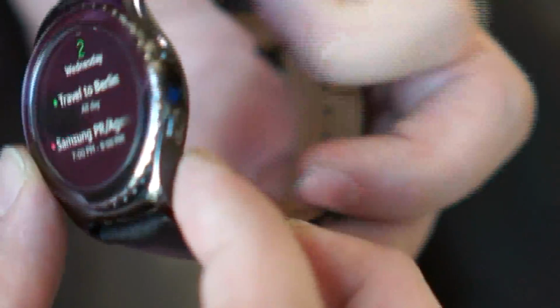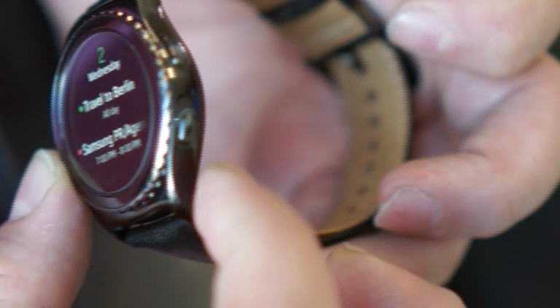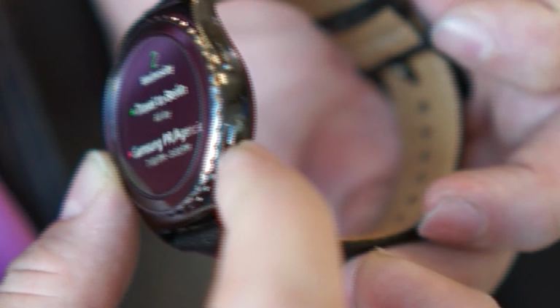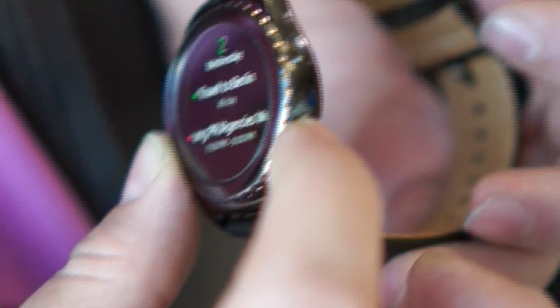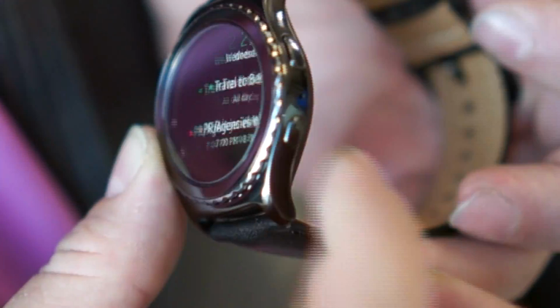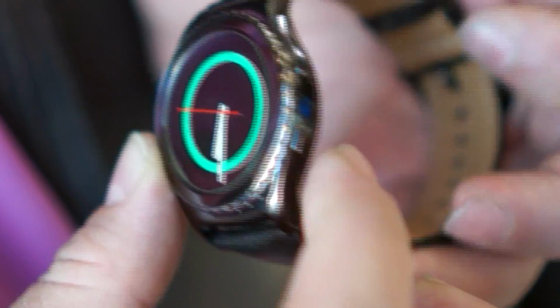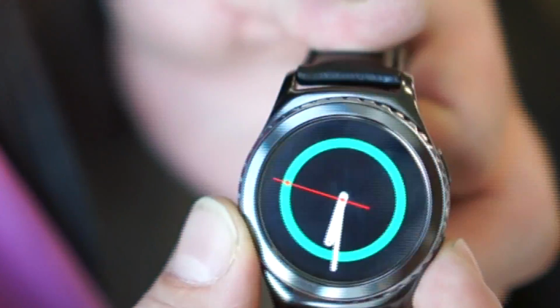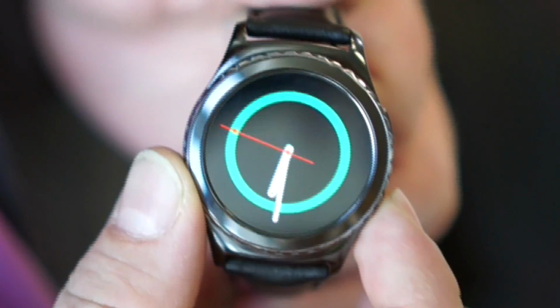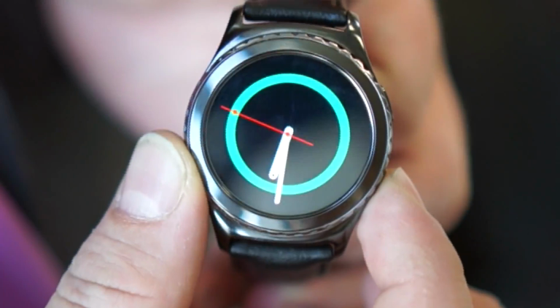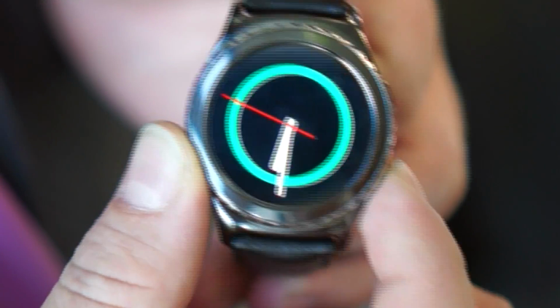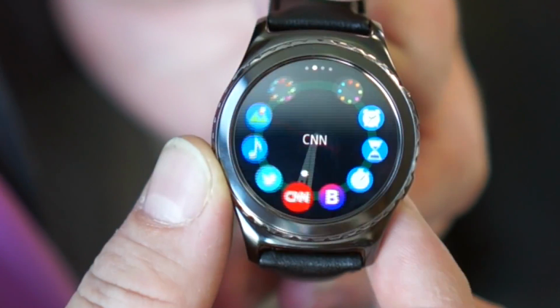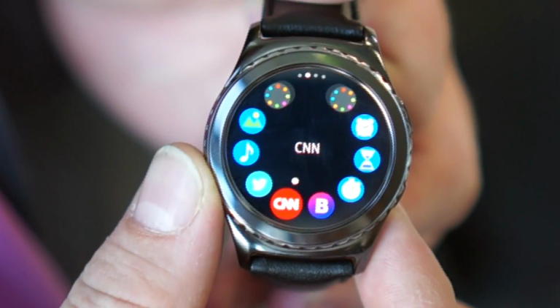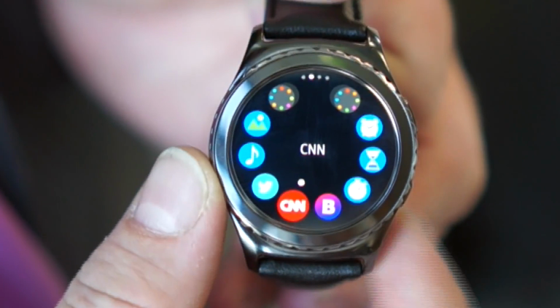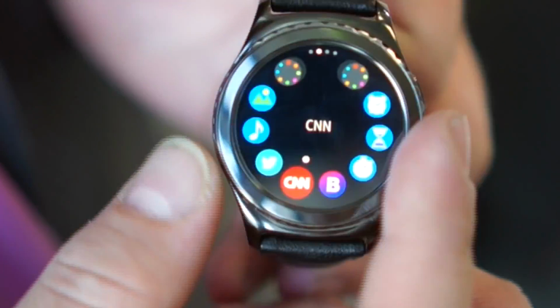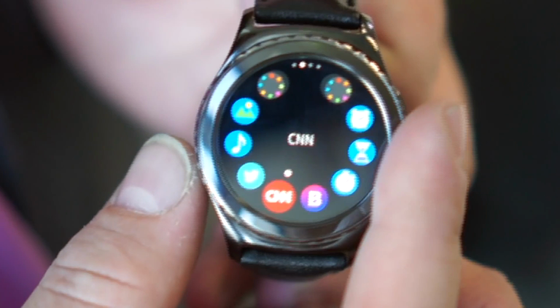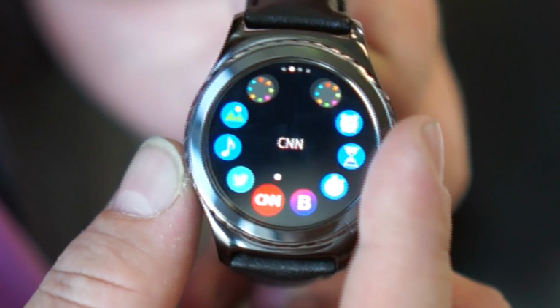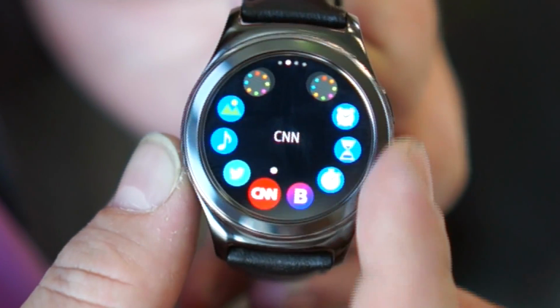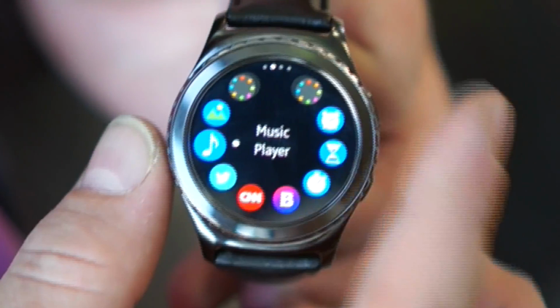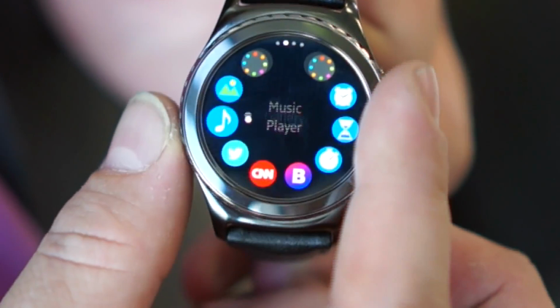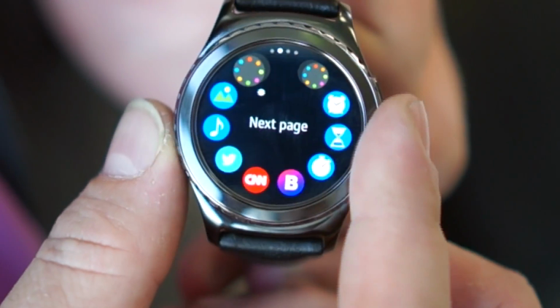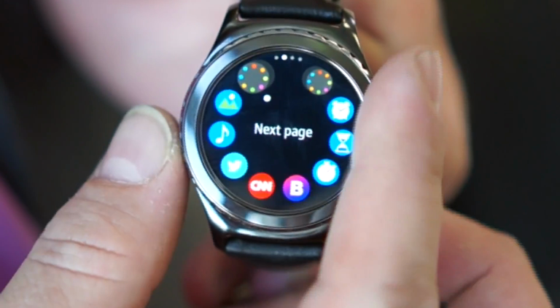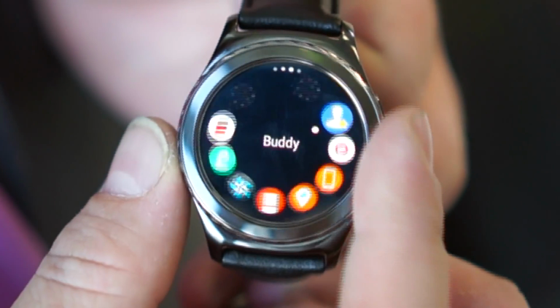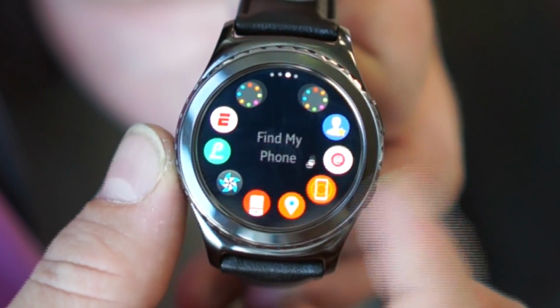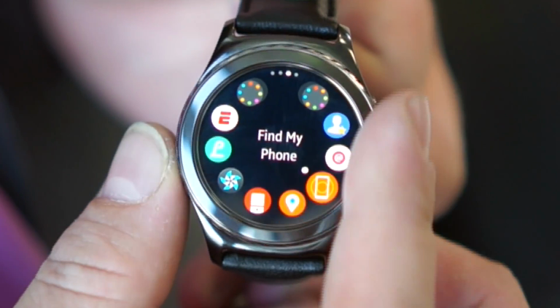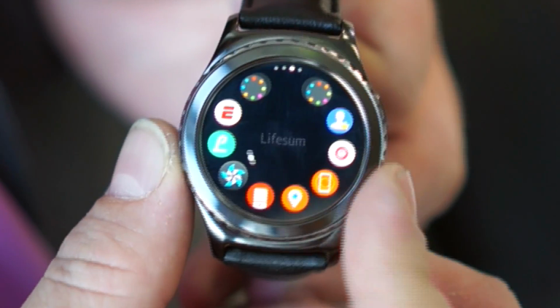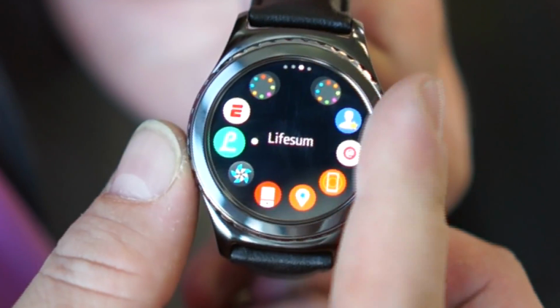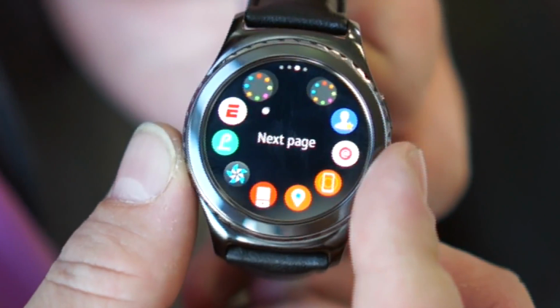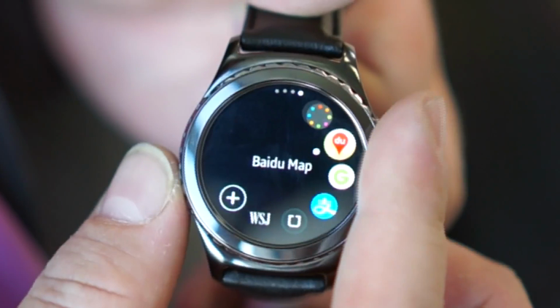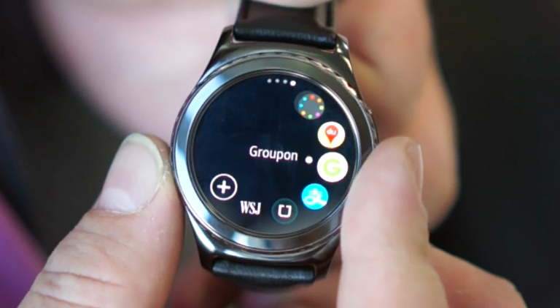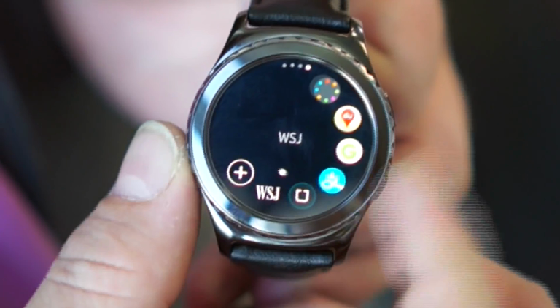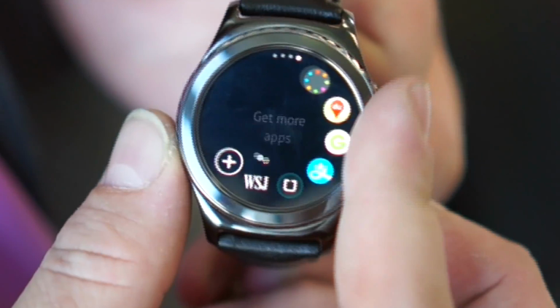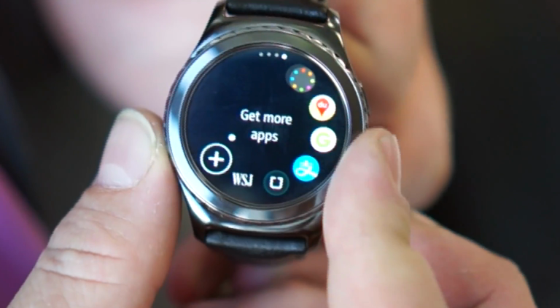On the side here I've got a home button. That takes me back to my watch screen, and if I hit it again I go into my app tray where I can flick around — and again, really cool design for the circle.